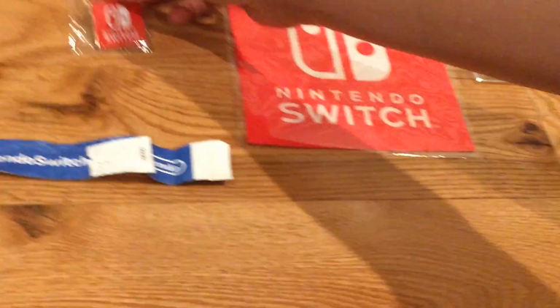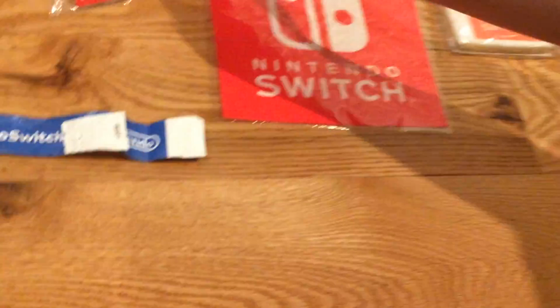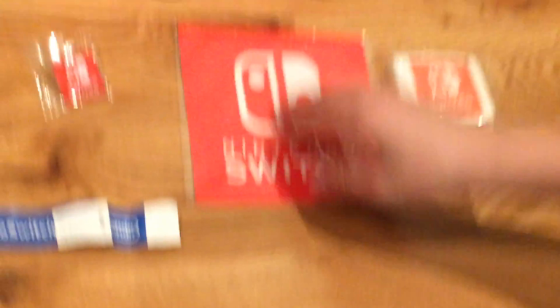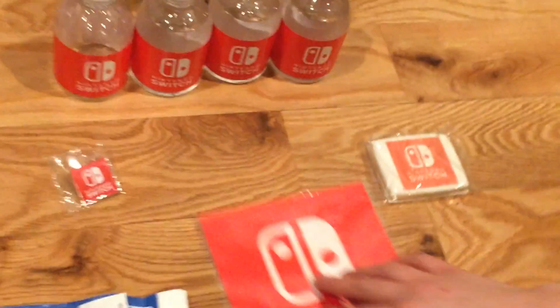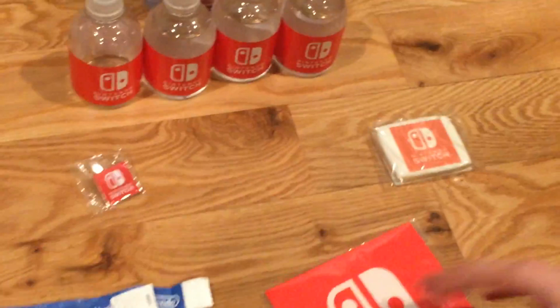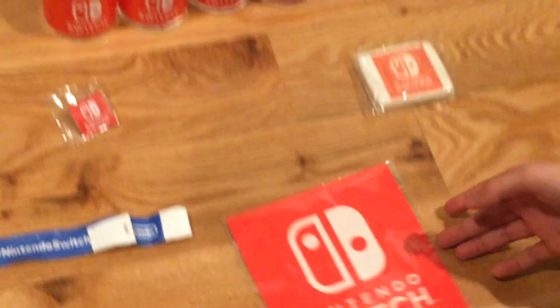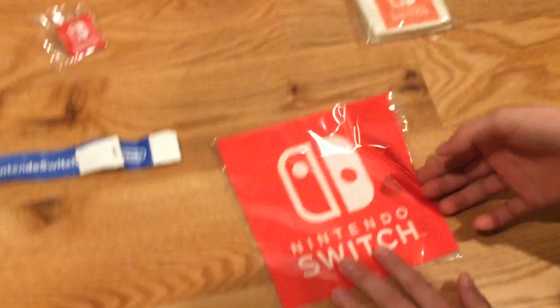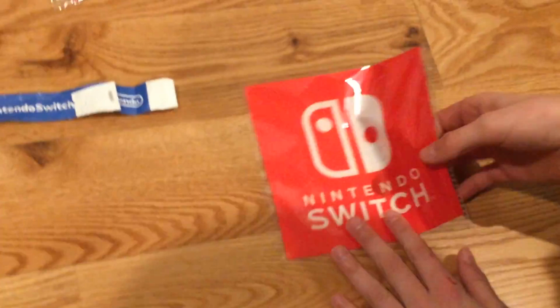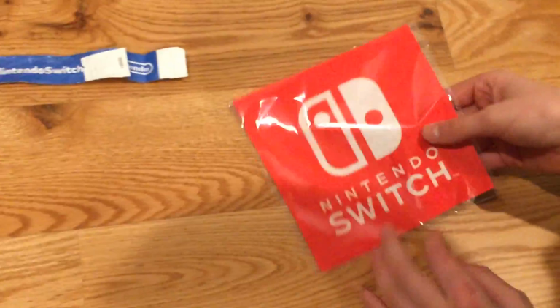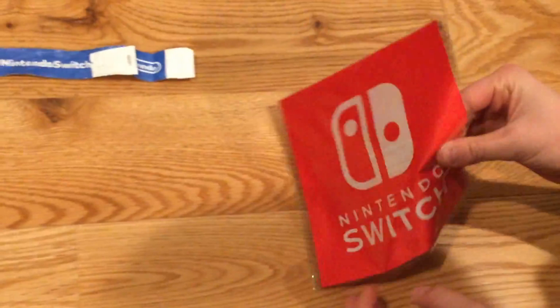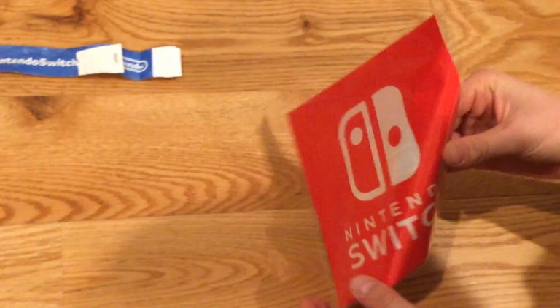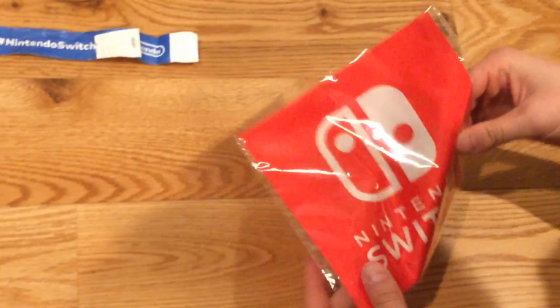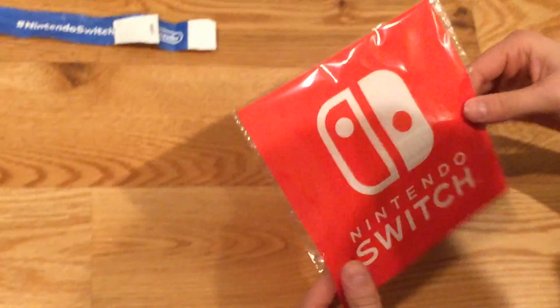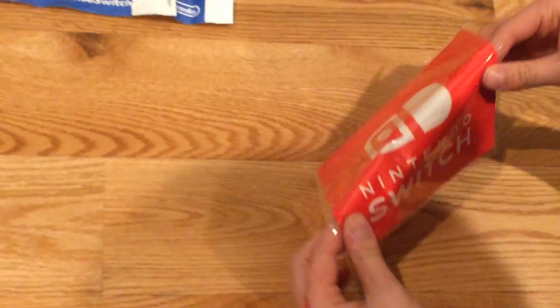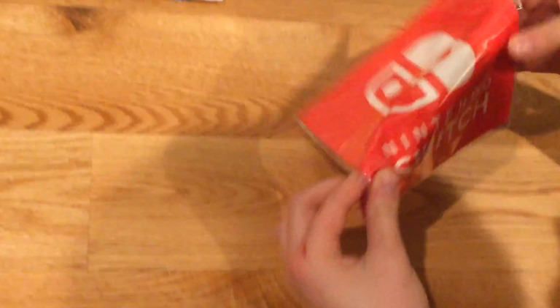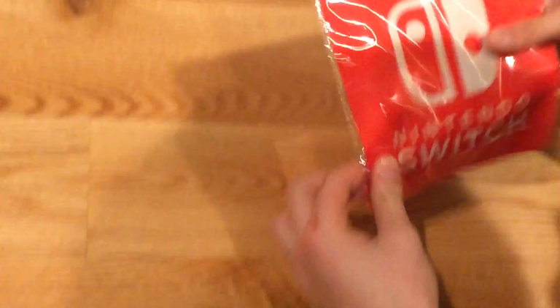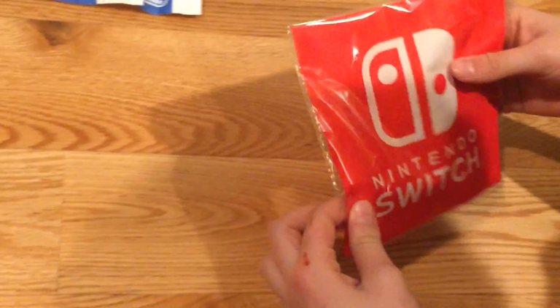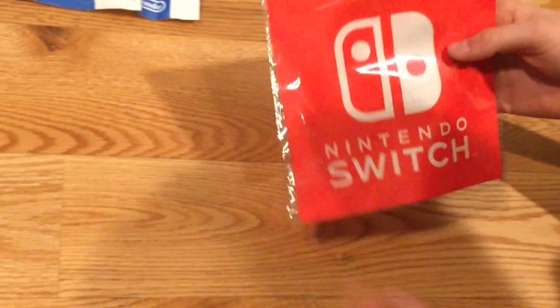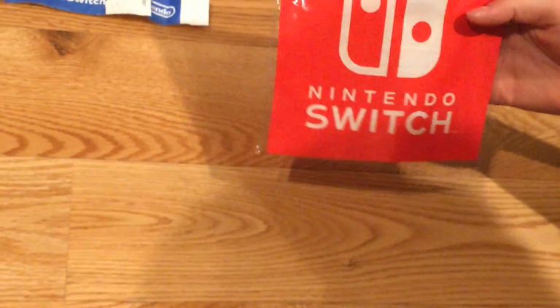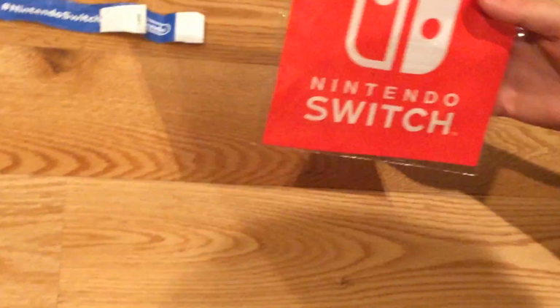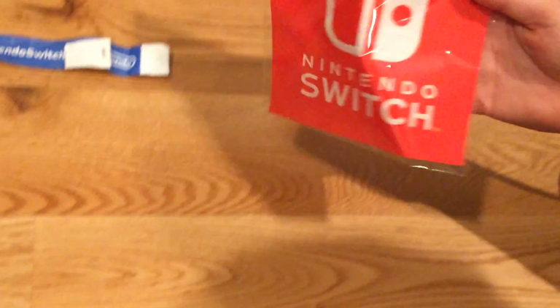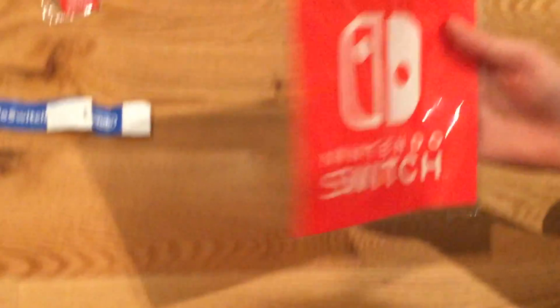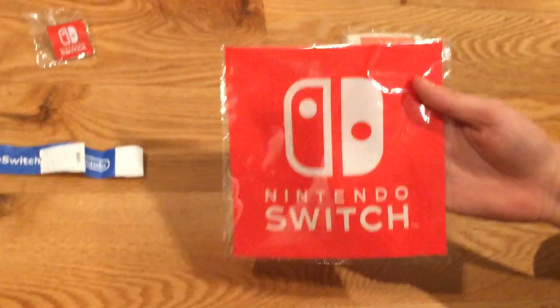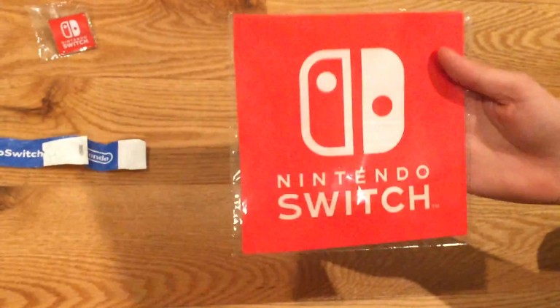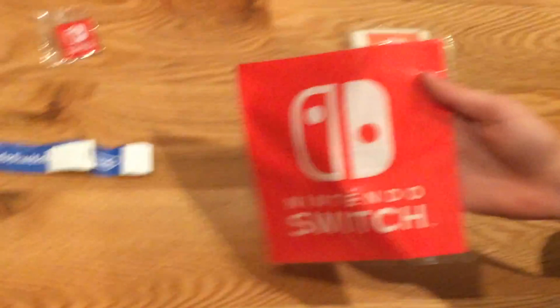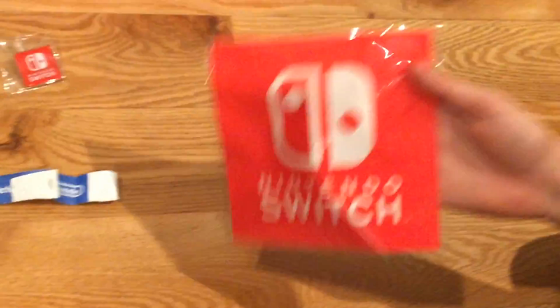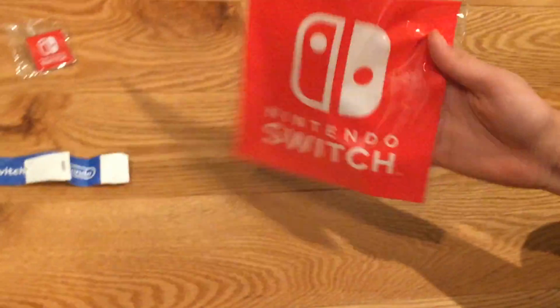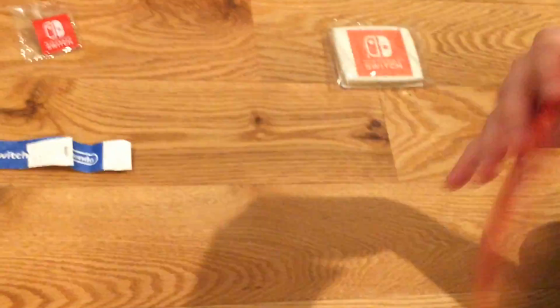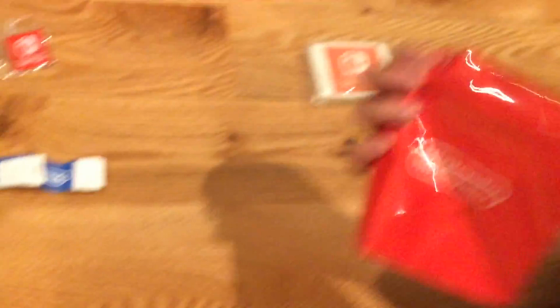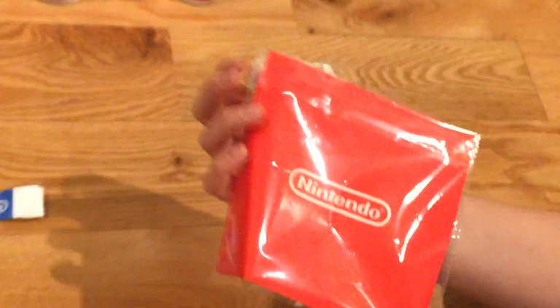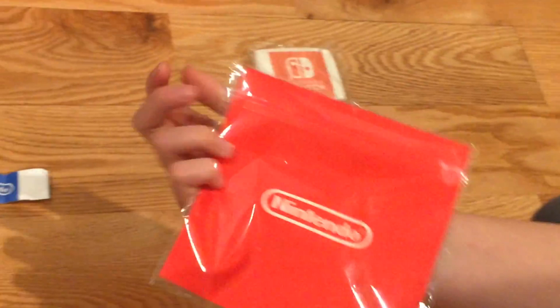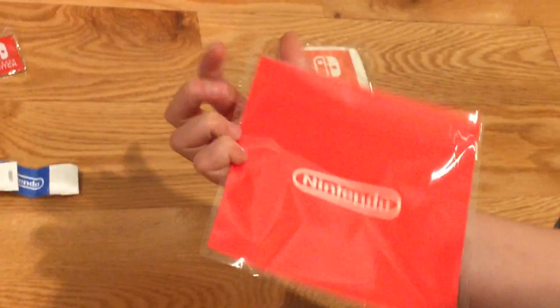And we got this neat cloth. Feels like really good quality cloth. I don't know what this is really, but it's pretty cool, and on the back it says Nintendo.